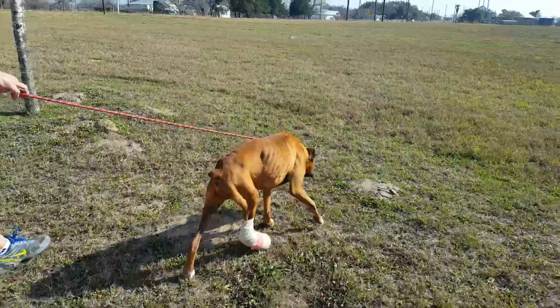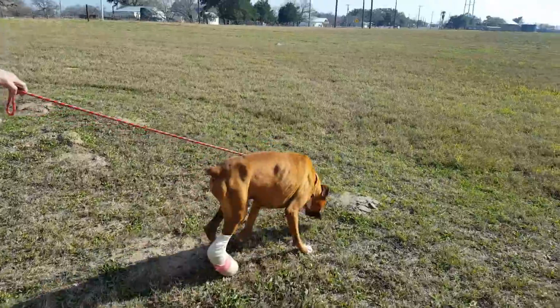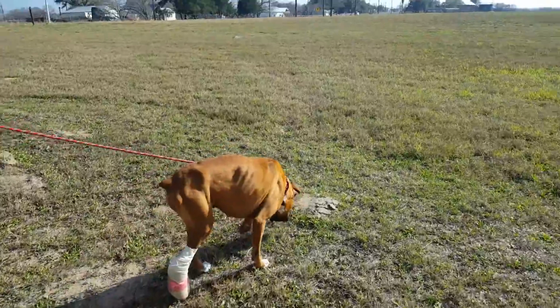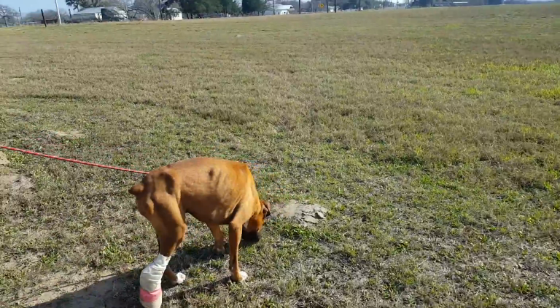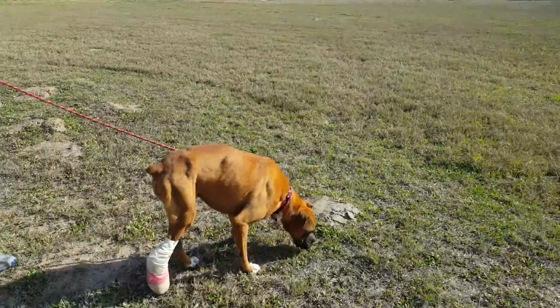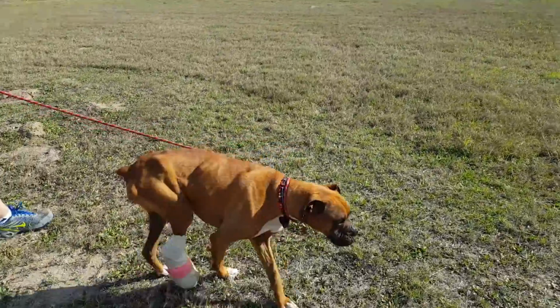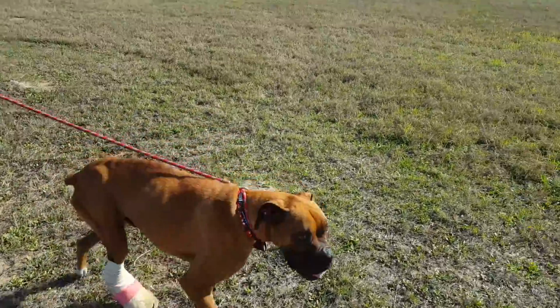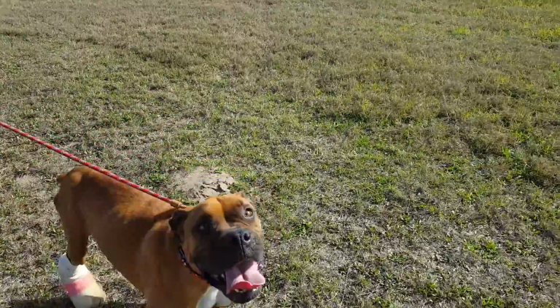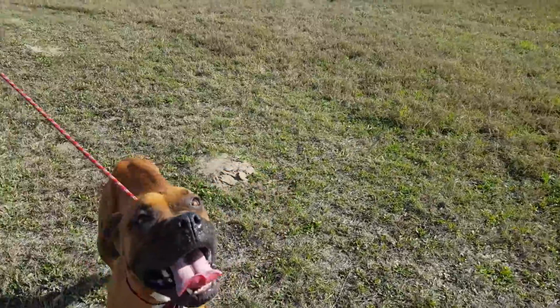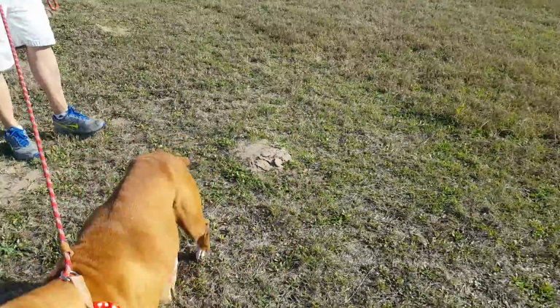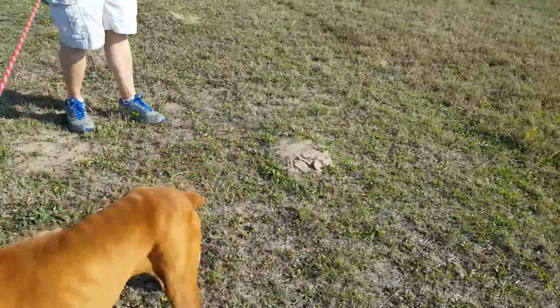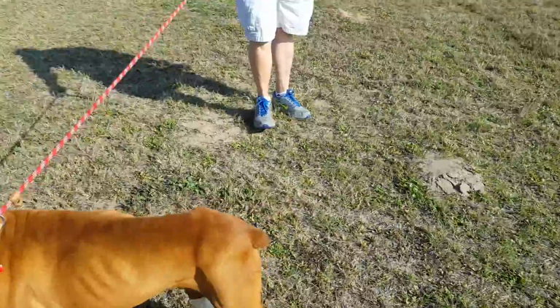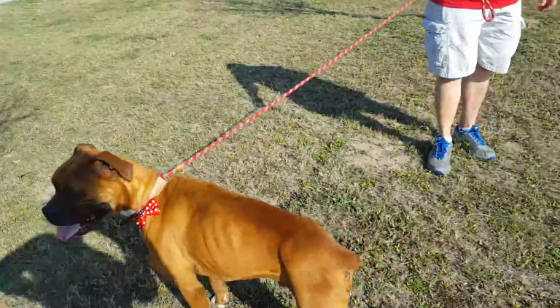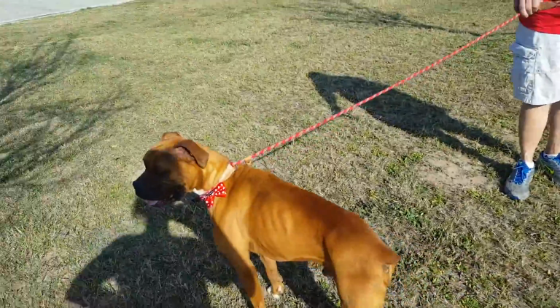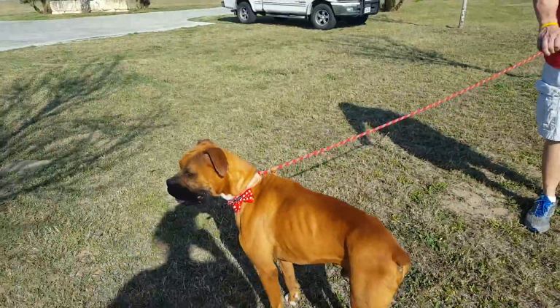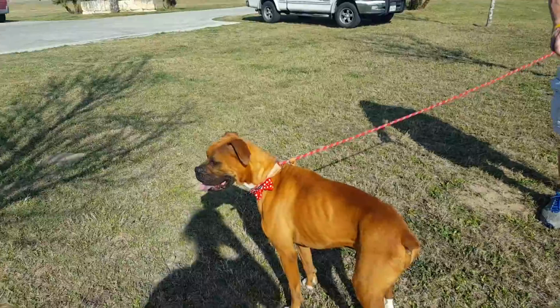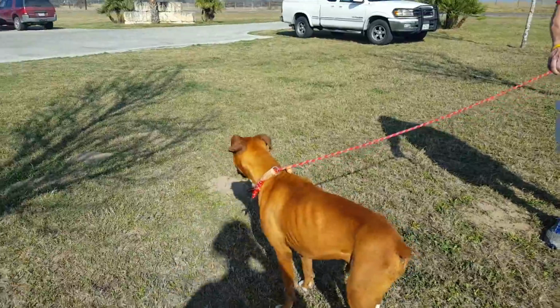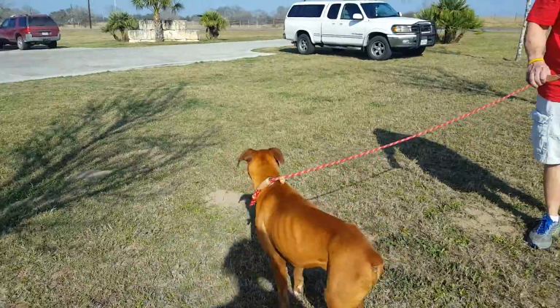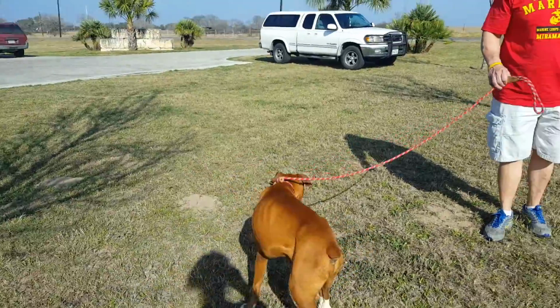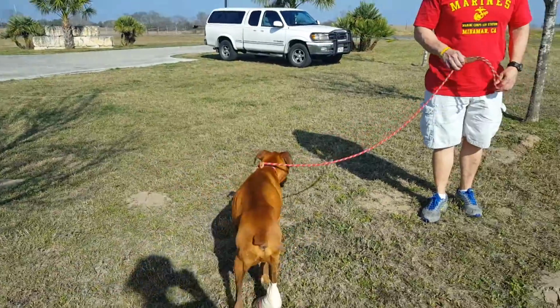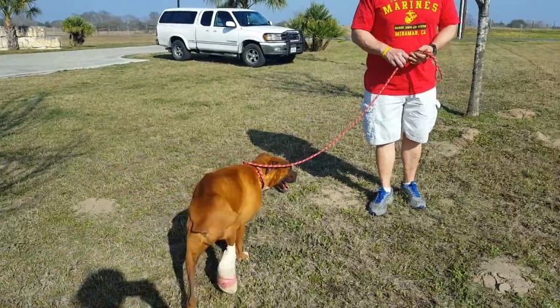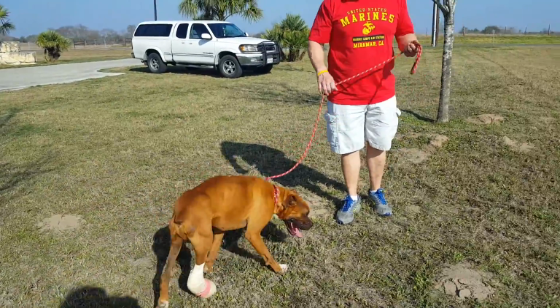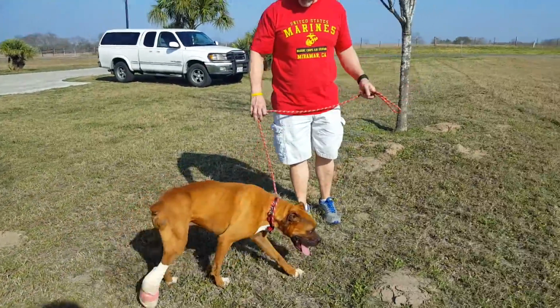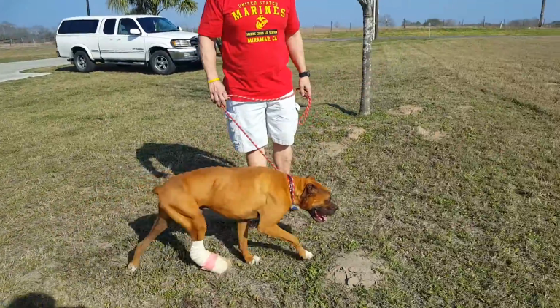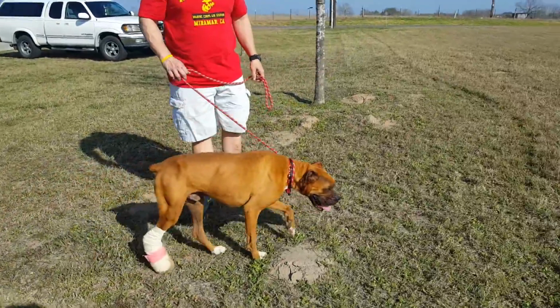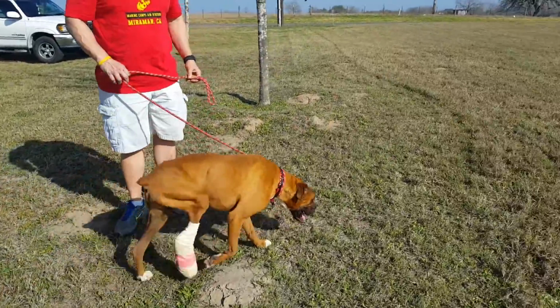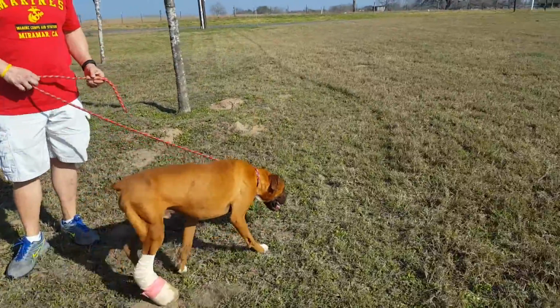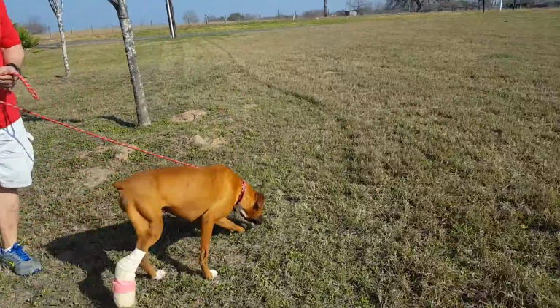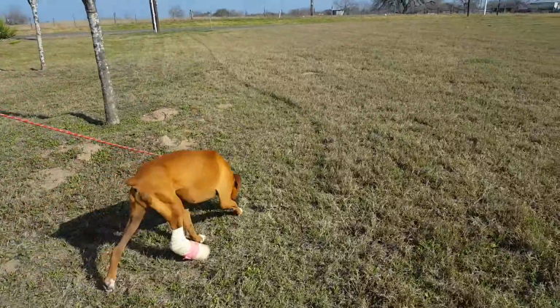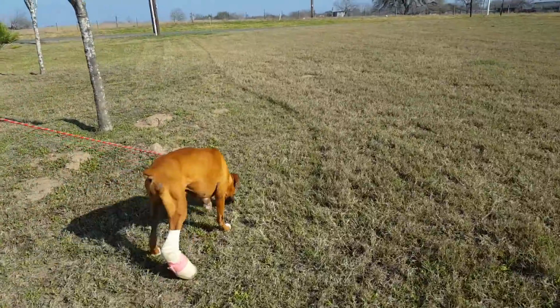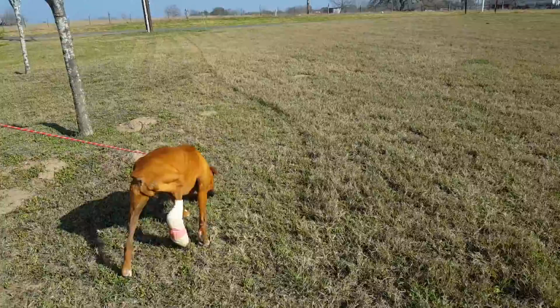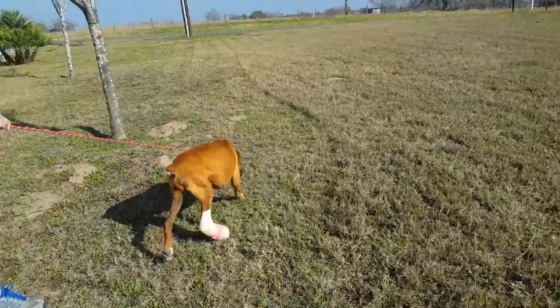This is Rocco, a two and a half year old purebred boxer. Now he's skinny but there's nothing wrong with him. He's heartworm negative, and he had worms — they're treating him for that.